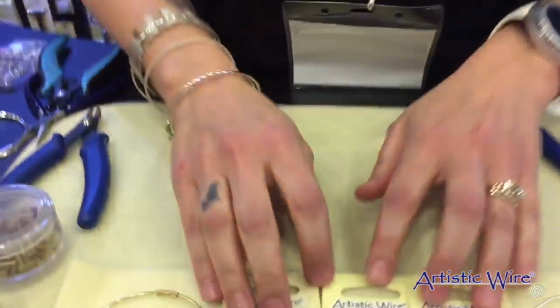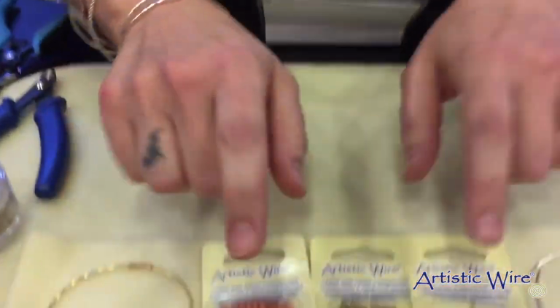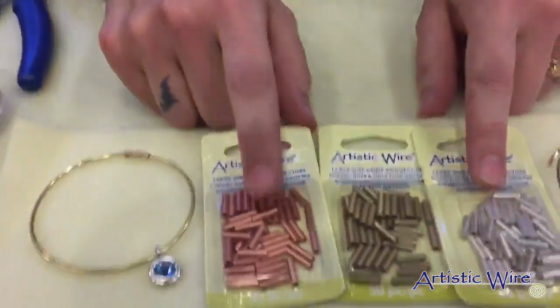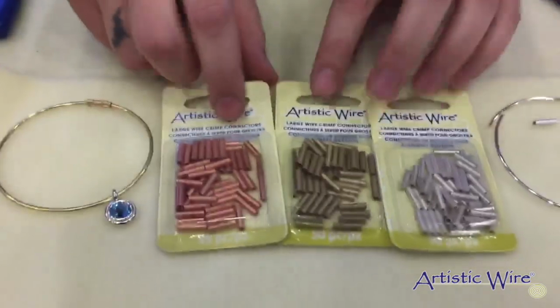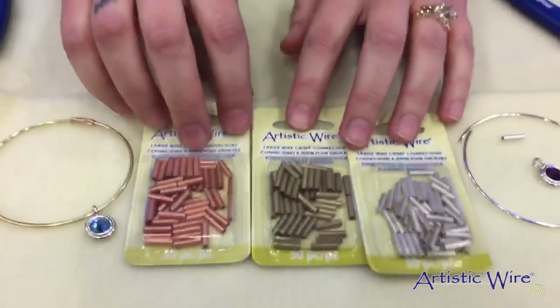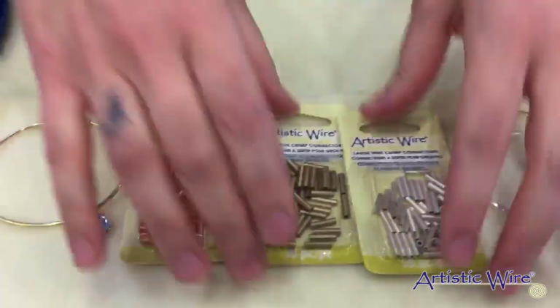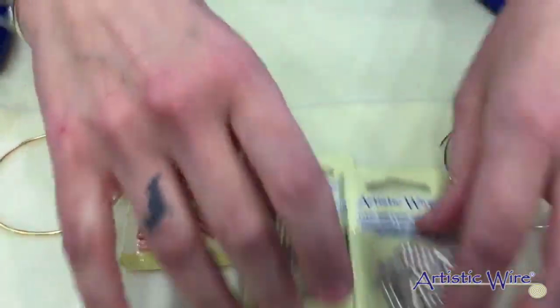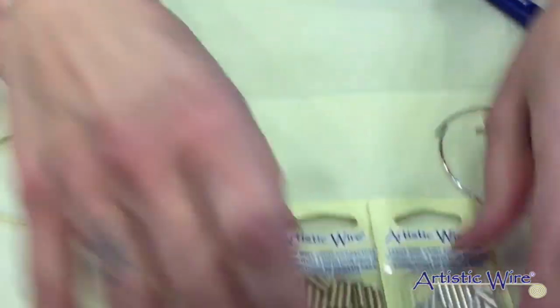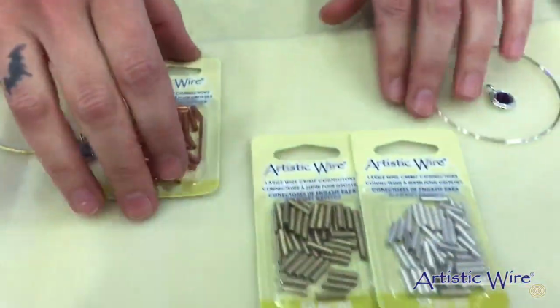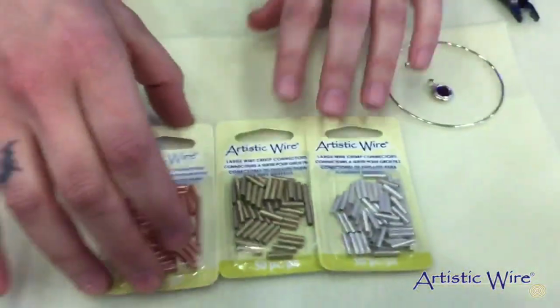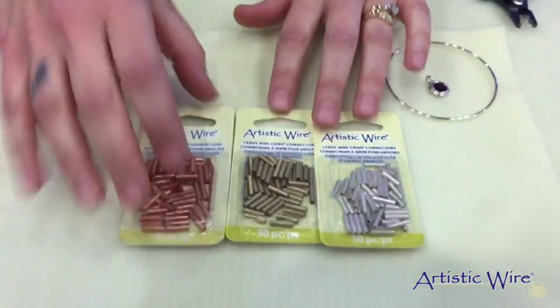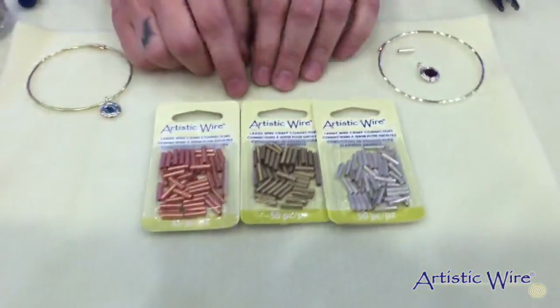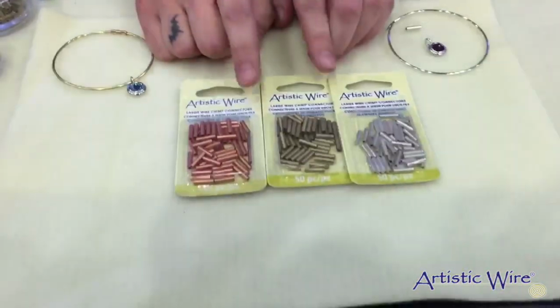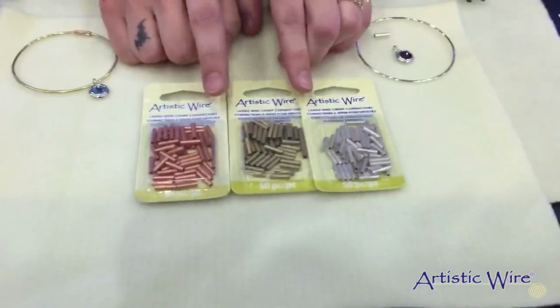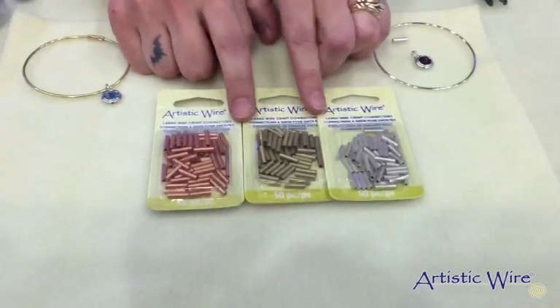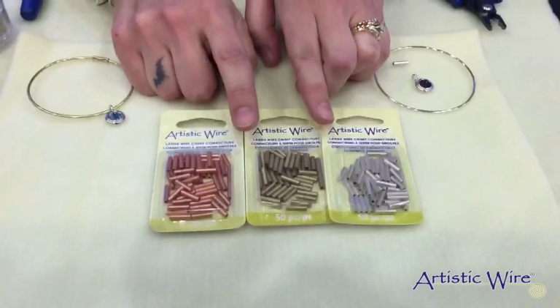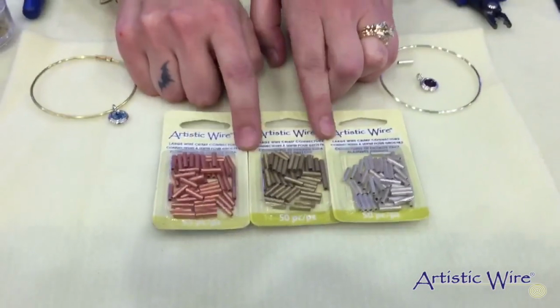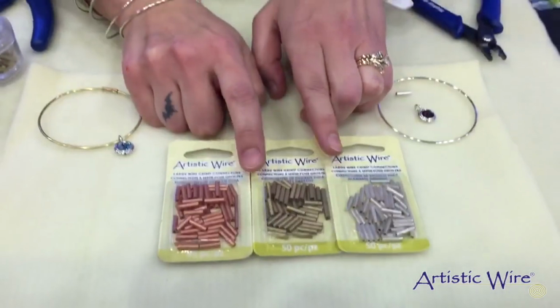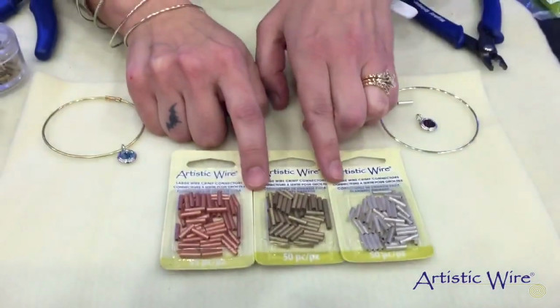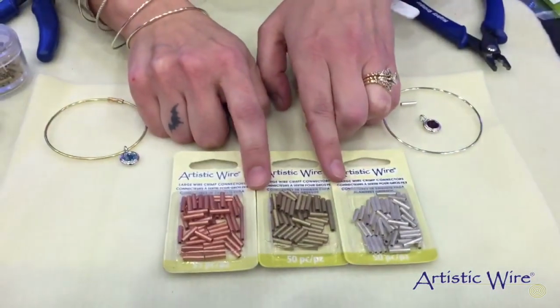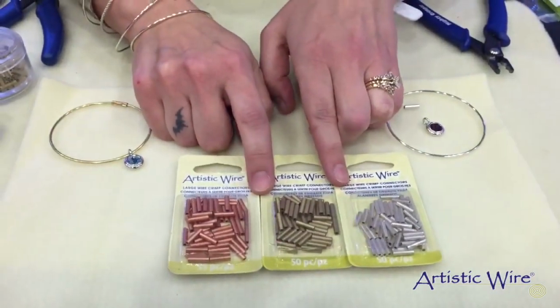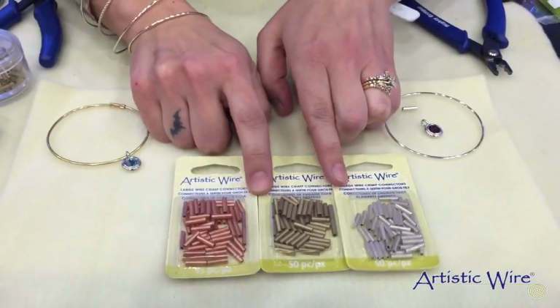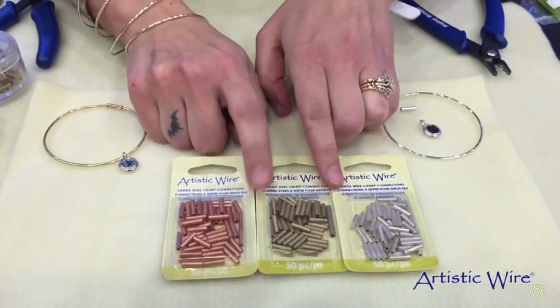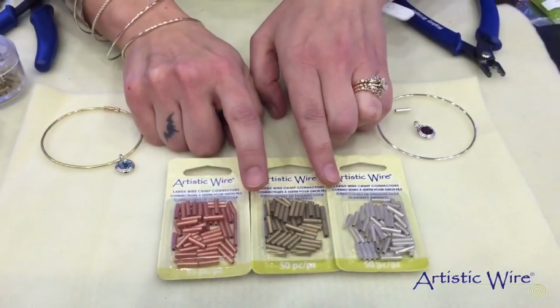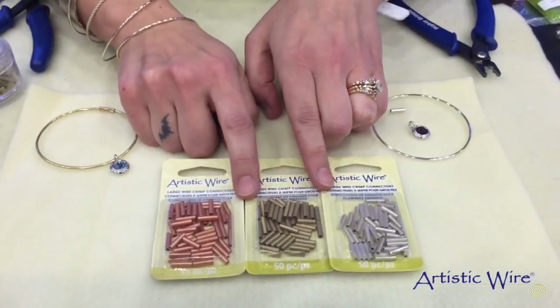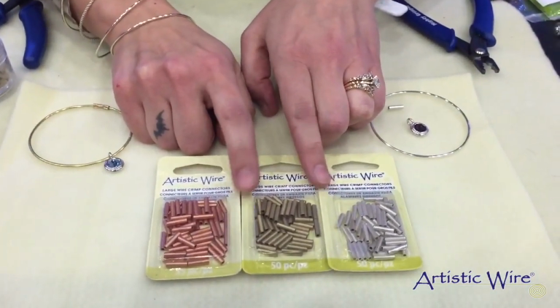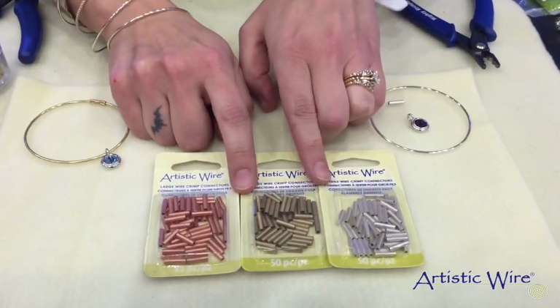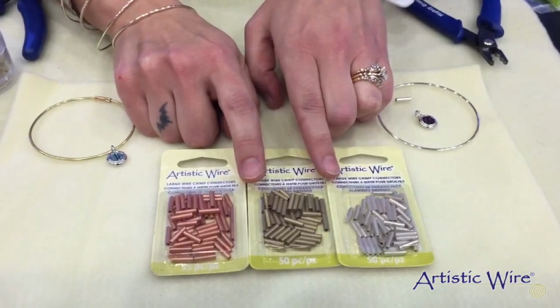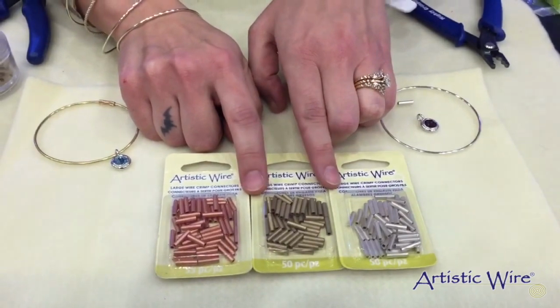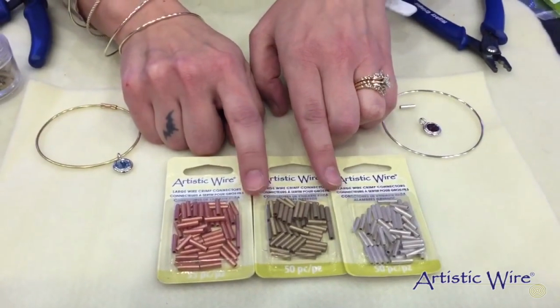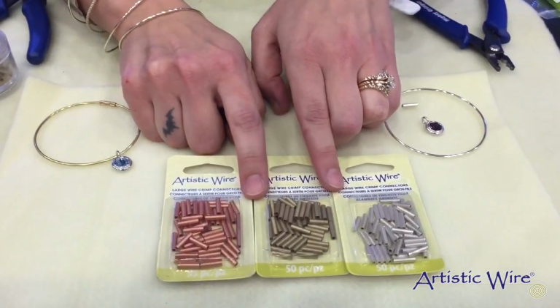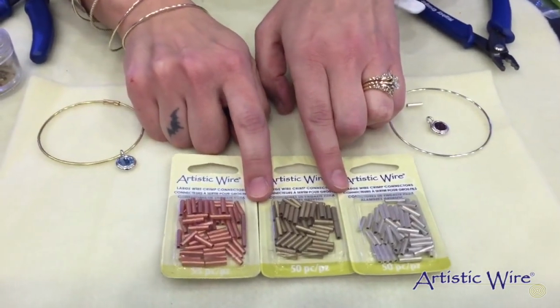The new crimp beads are available now. They come in a variety of colors and they are specifically designed to use with our larger gauged artistic wires. You can use these with your 12 gauge wire, your 14 gauge, and your 16 gauge wire.